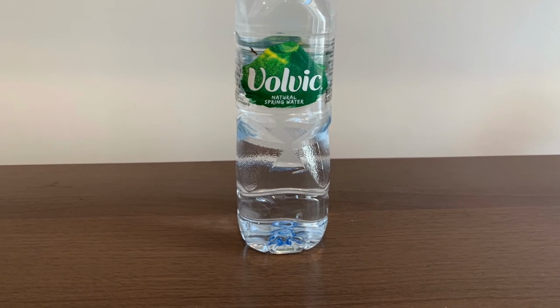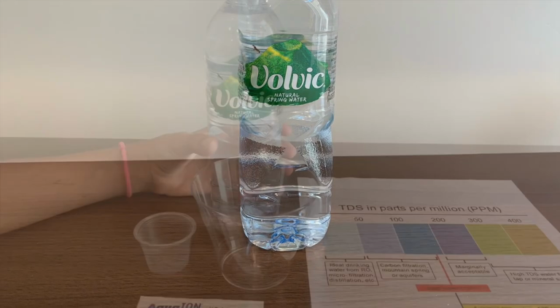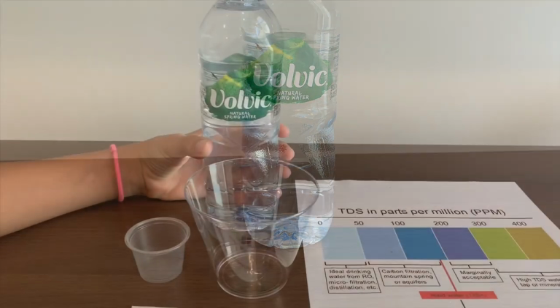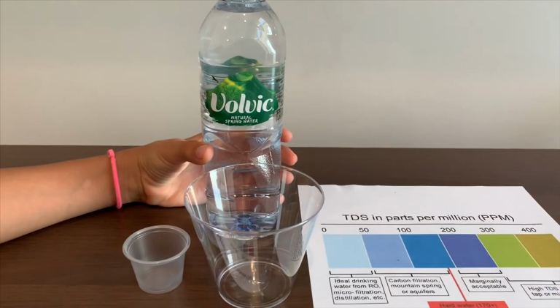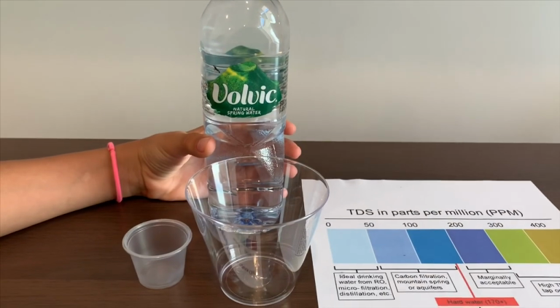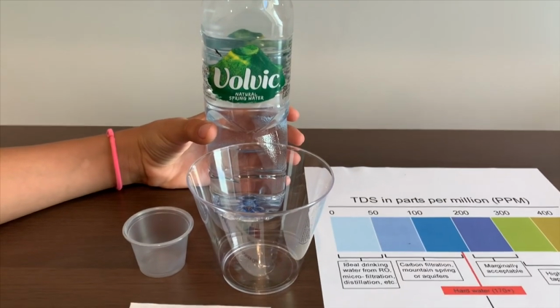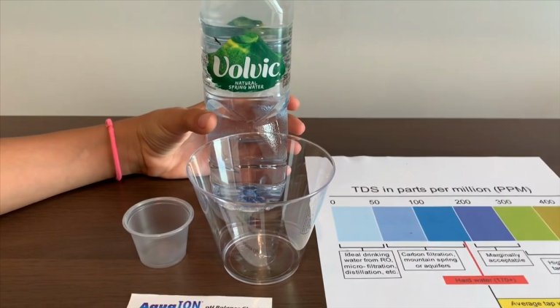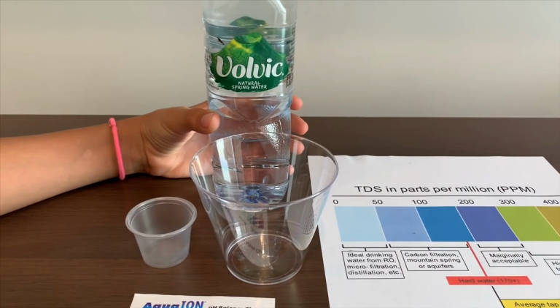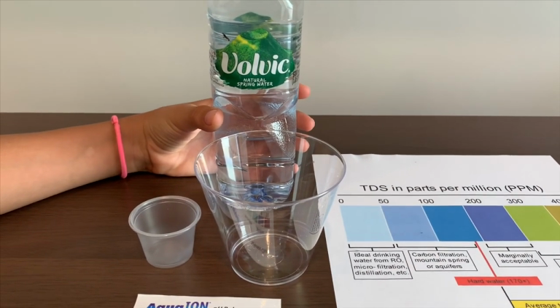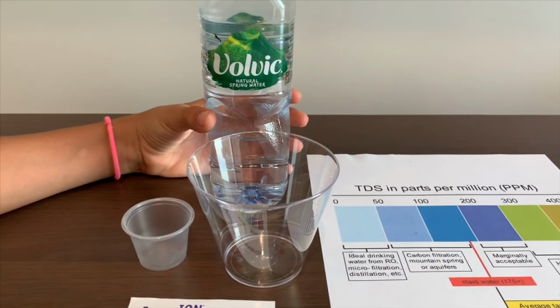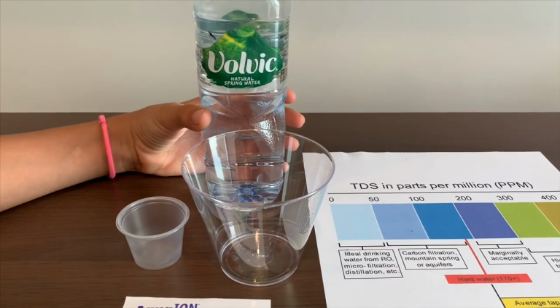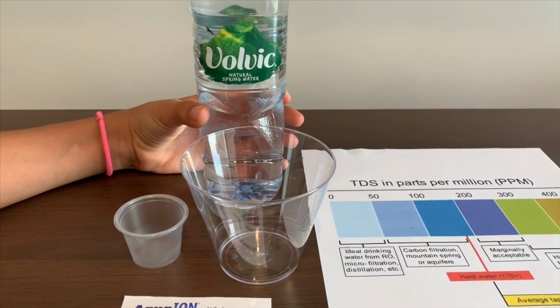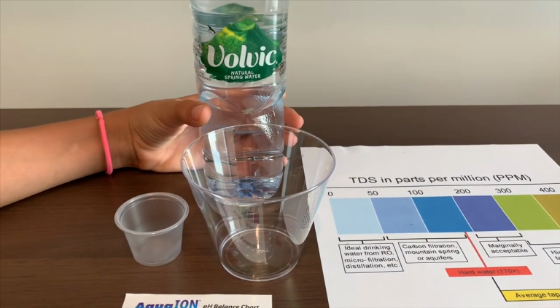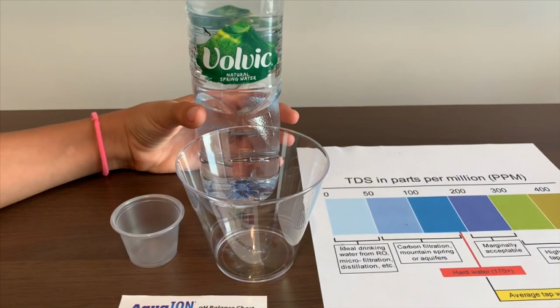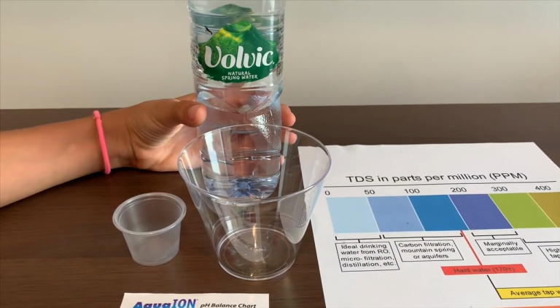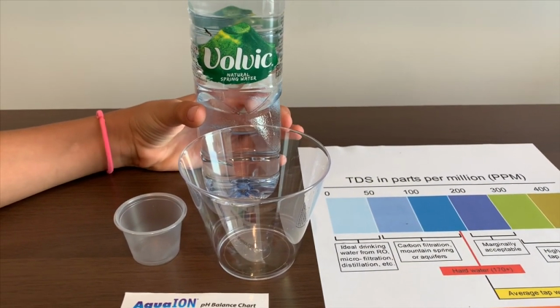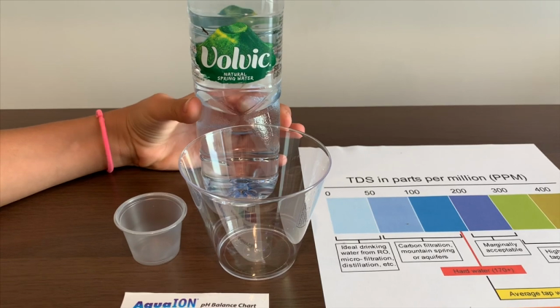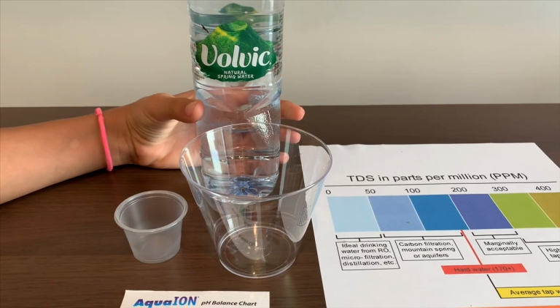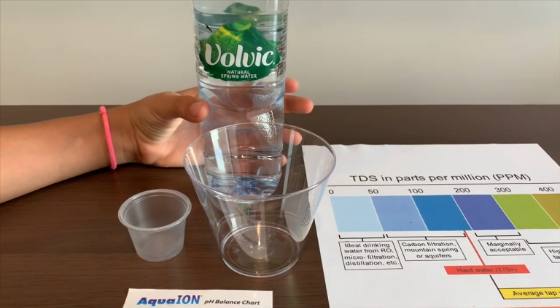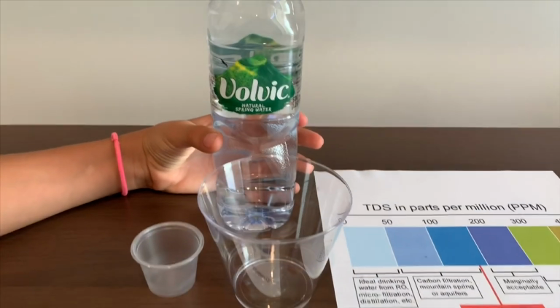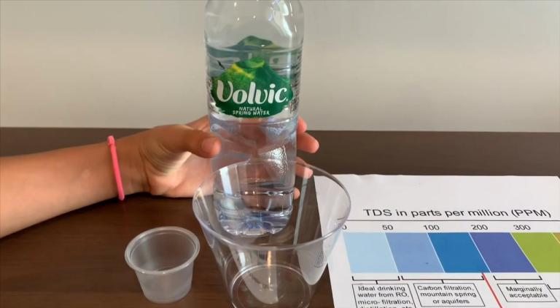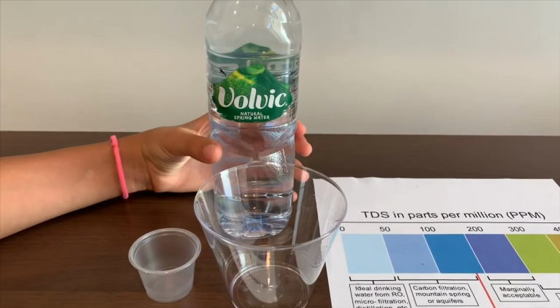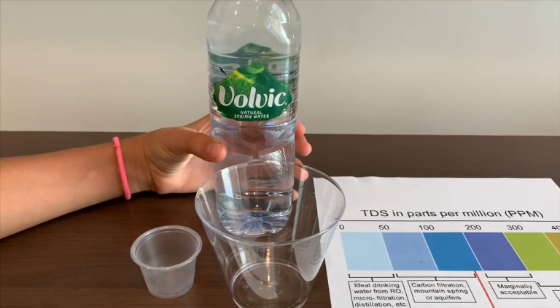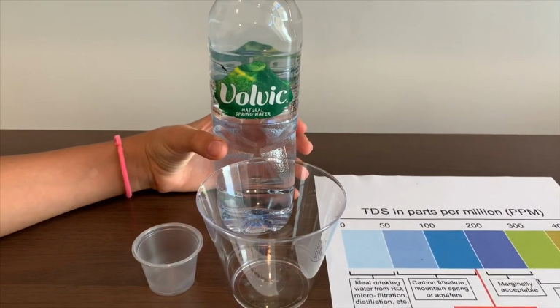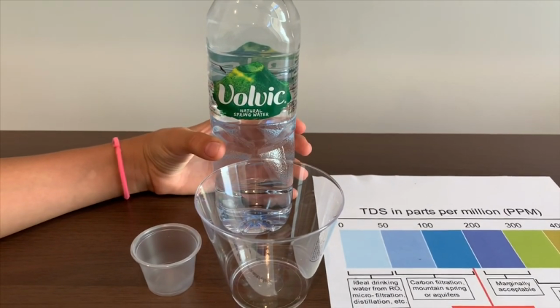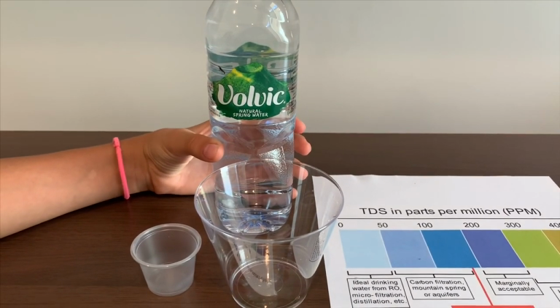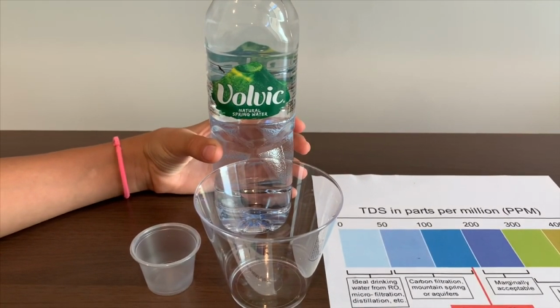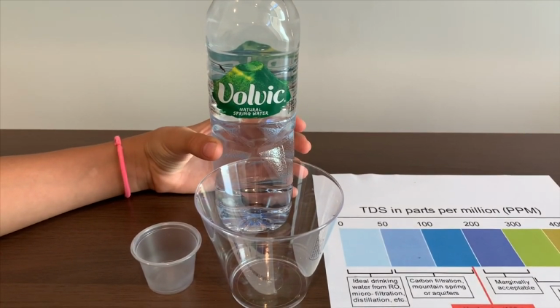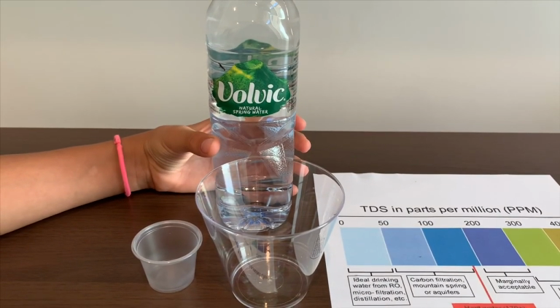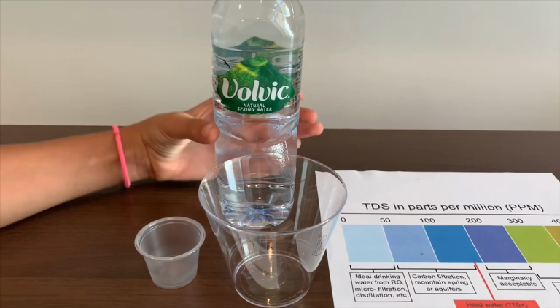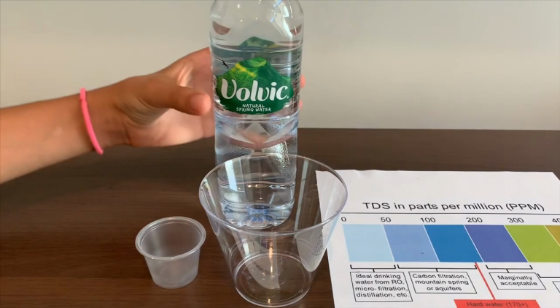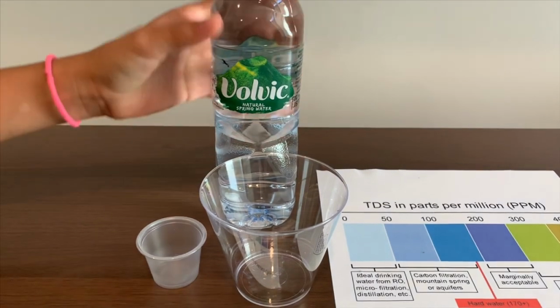This is Volvic Natural Spring Water. It costs $1.17 and it's from France. Let's test to see the TDS level and the pH level. Let's pour some in.